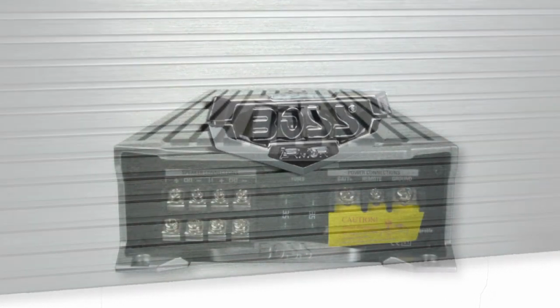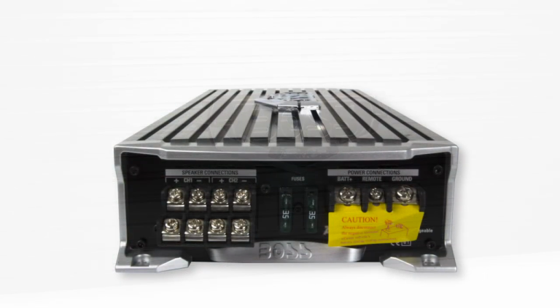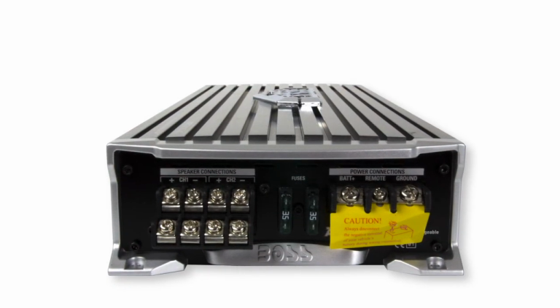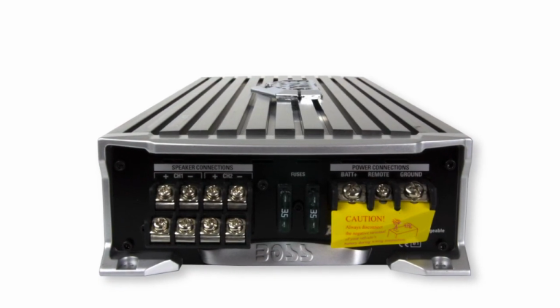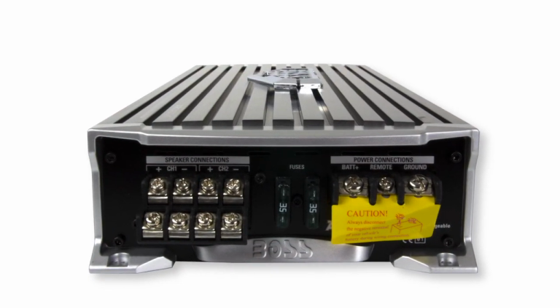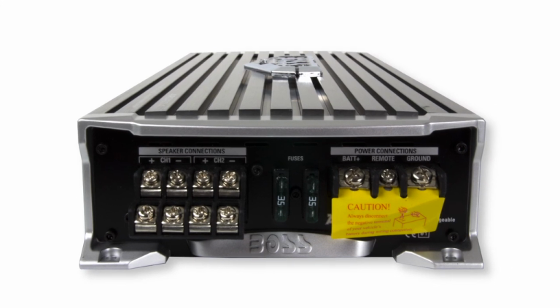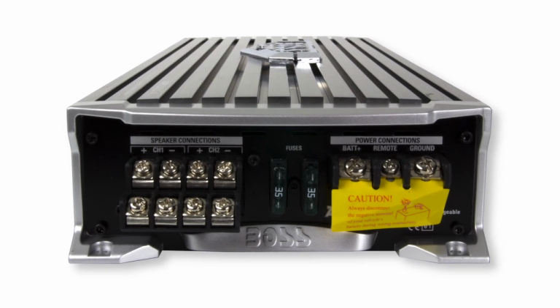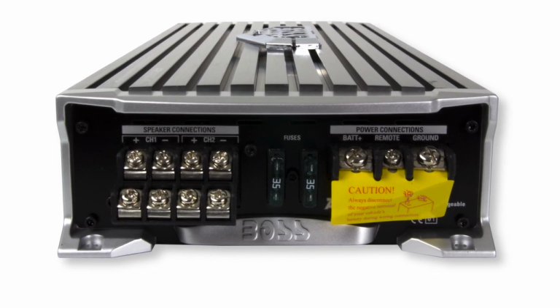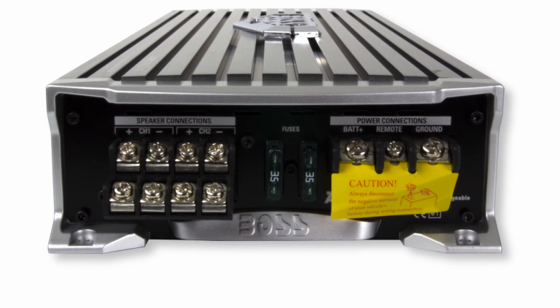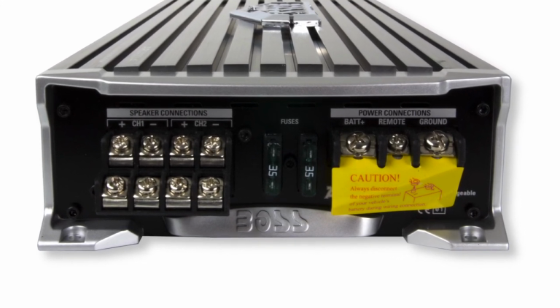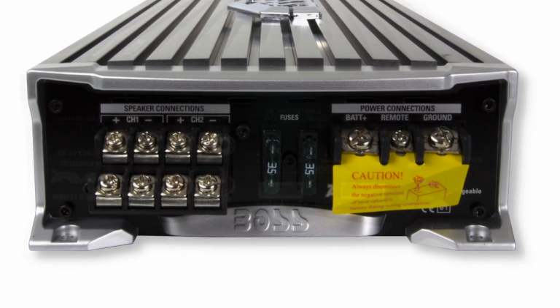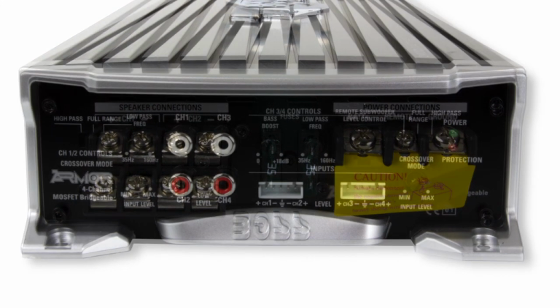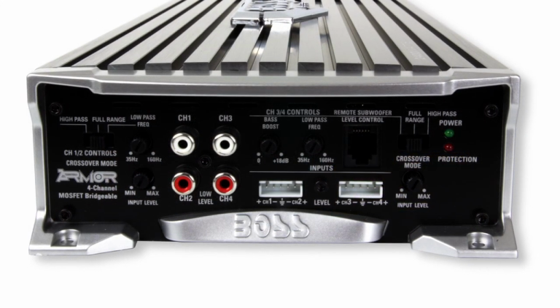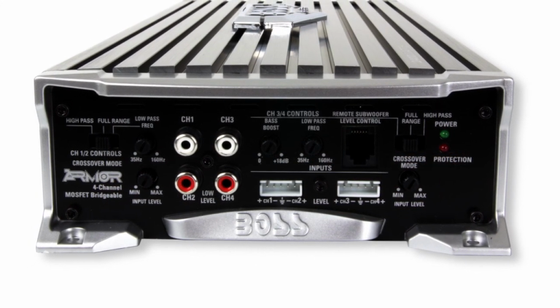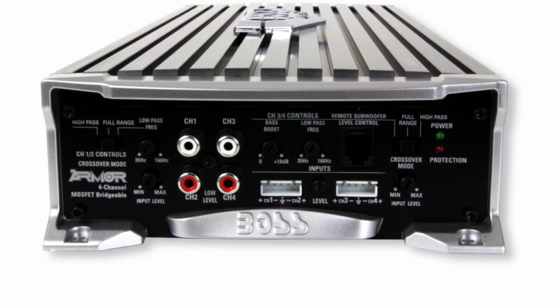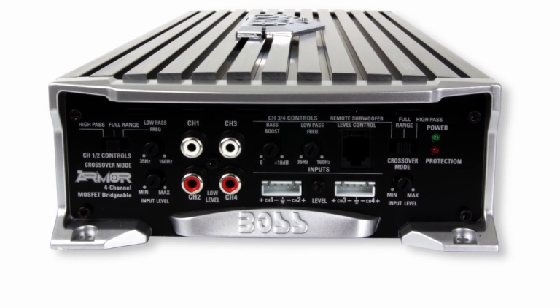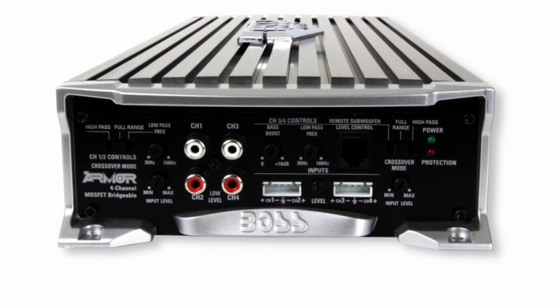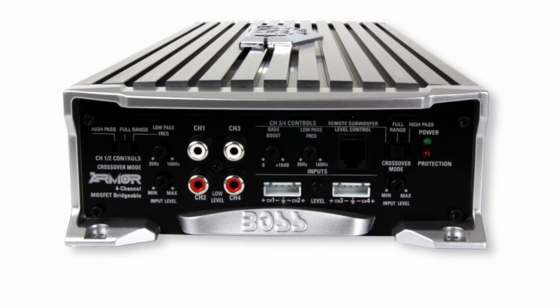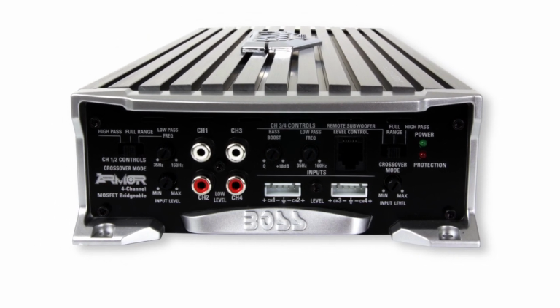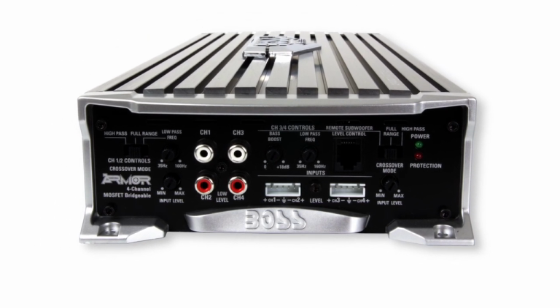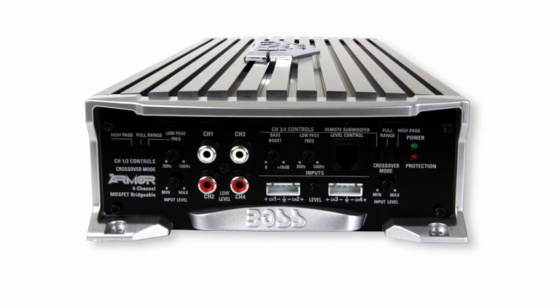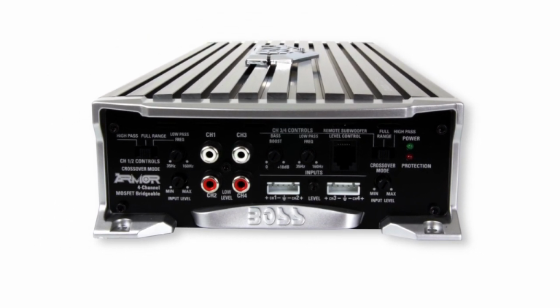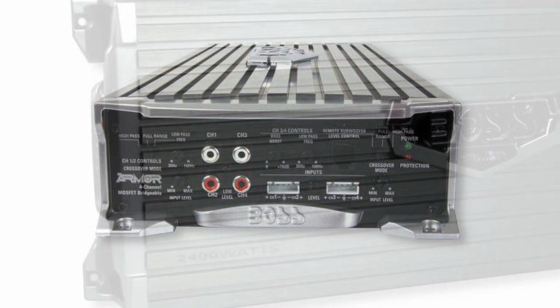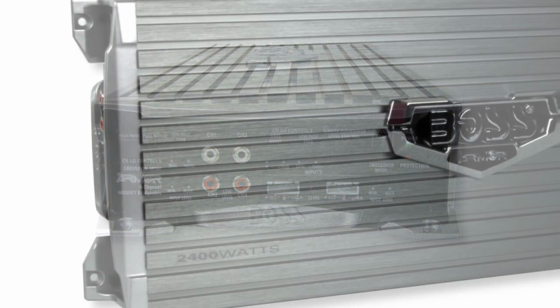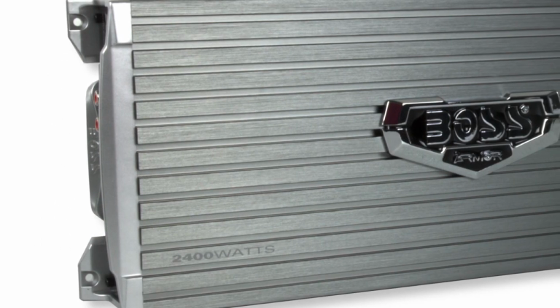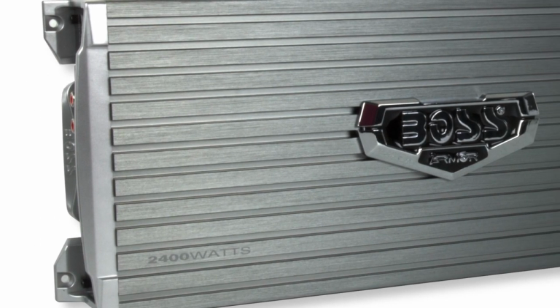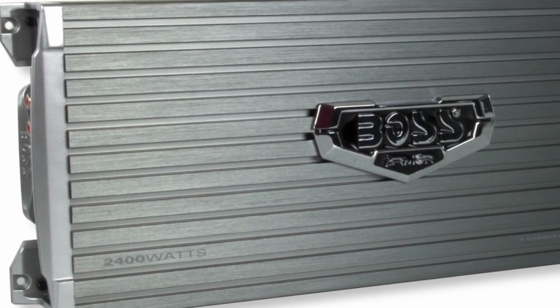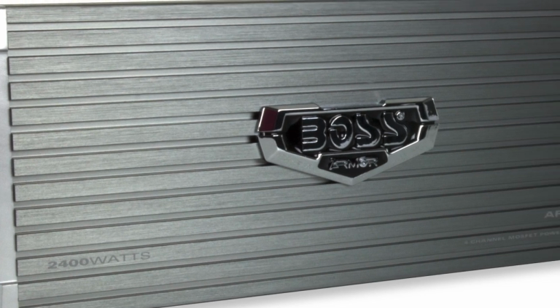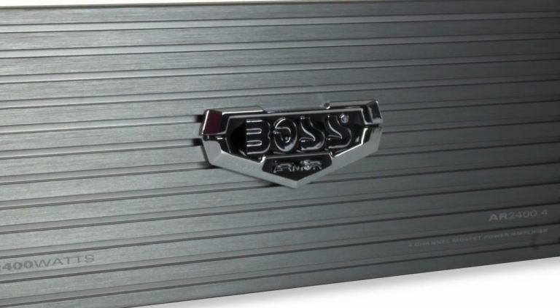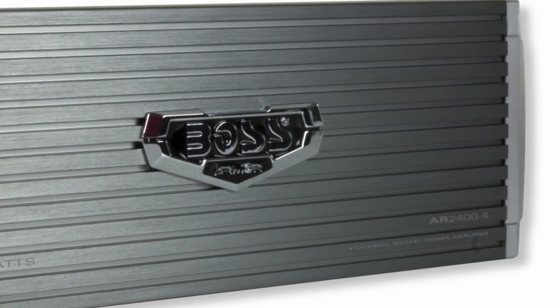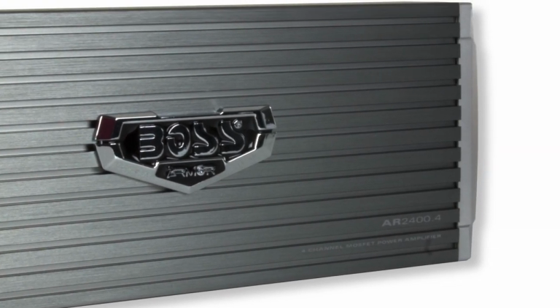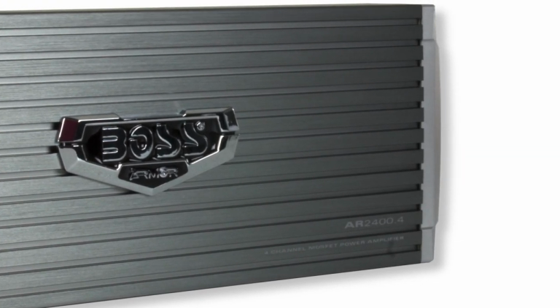This amplifier features 4, 3, and 2 channel operations, as well as 3-way protection circuitry — thermal, overload, and speaker short protection. It also has high-low level input, variable bass boost, and high-low pass crossover.